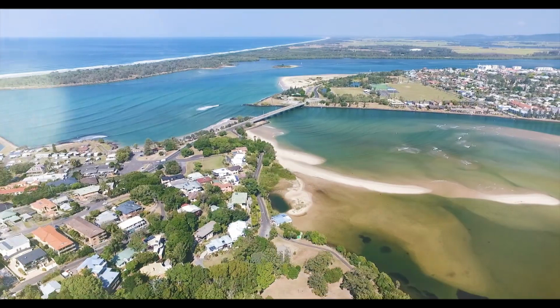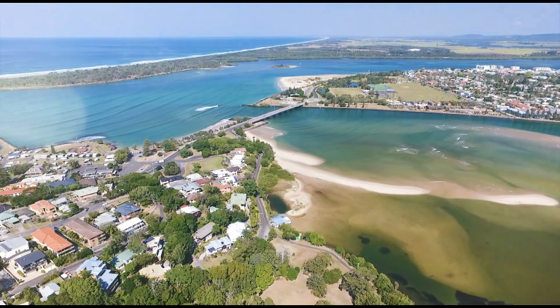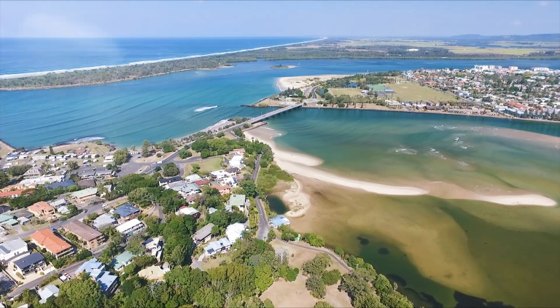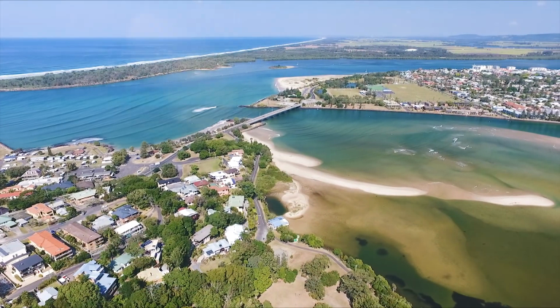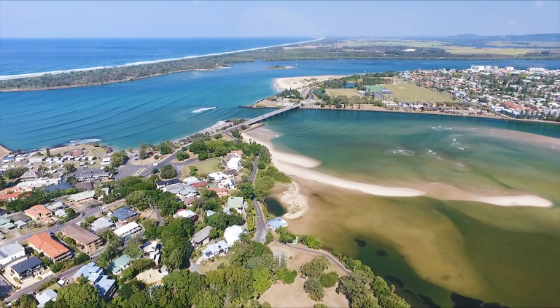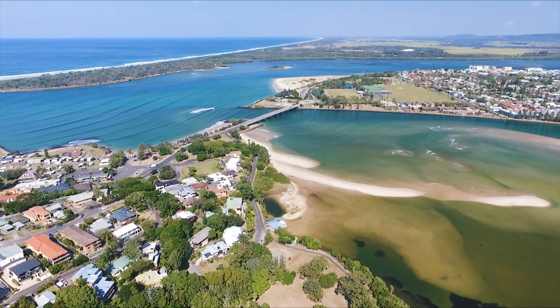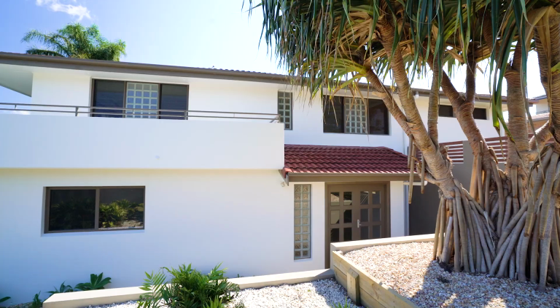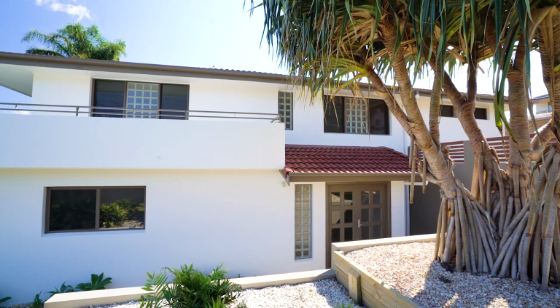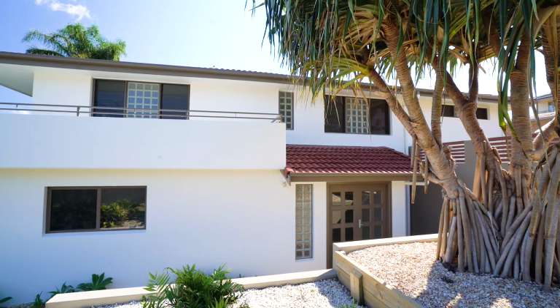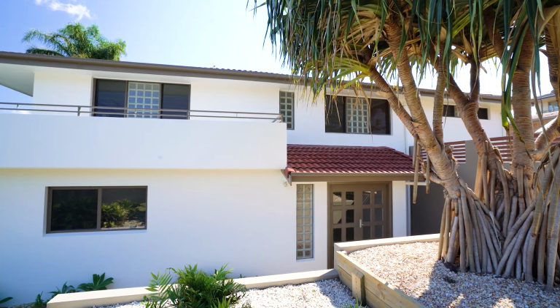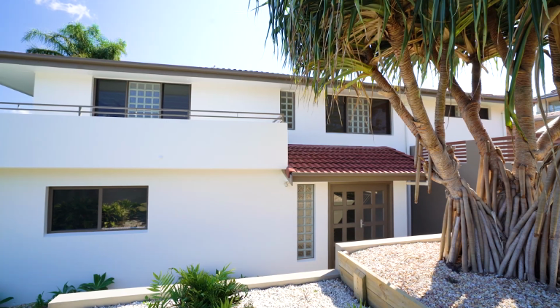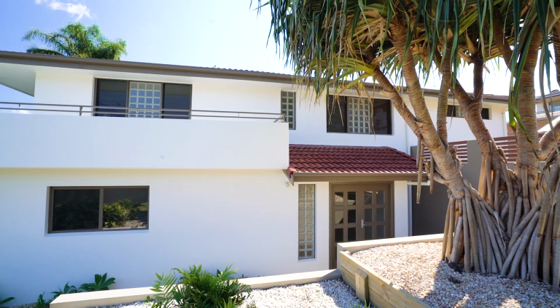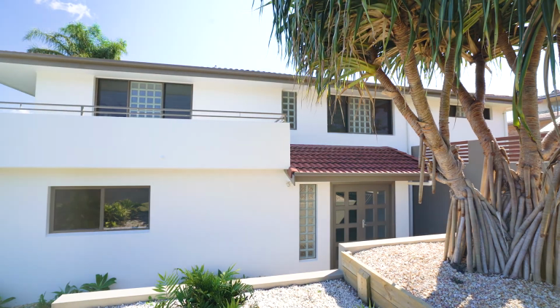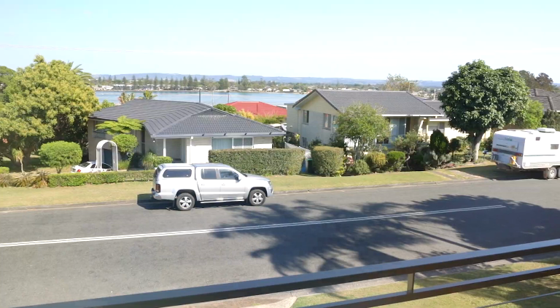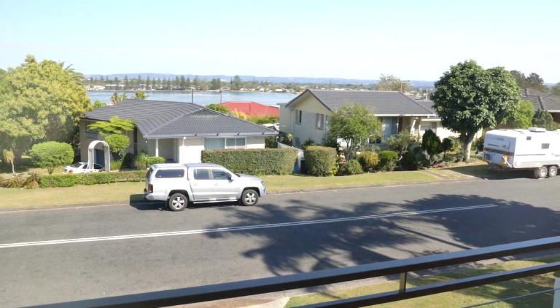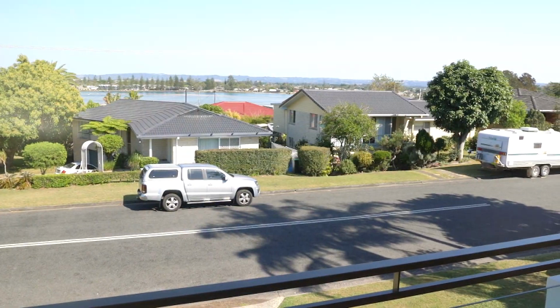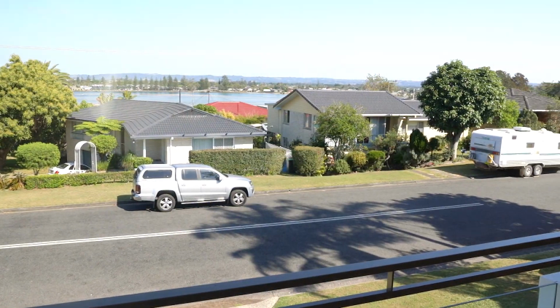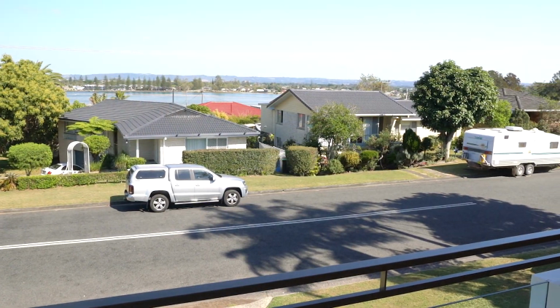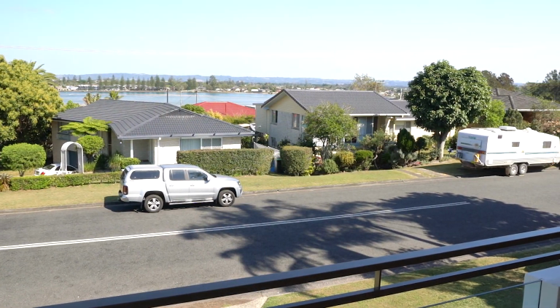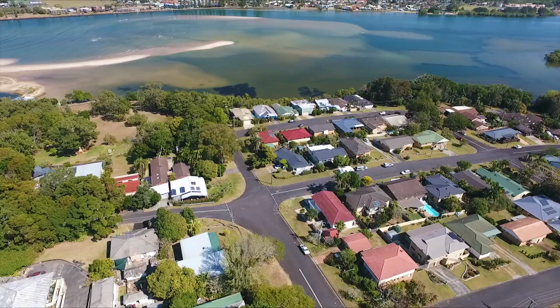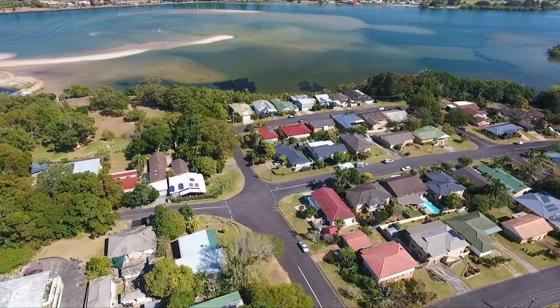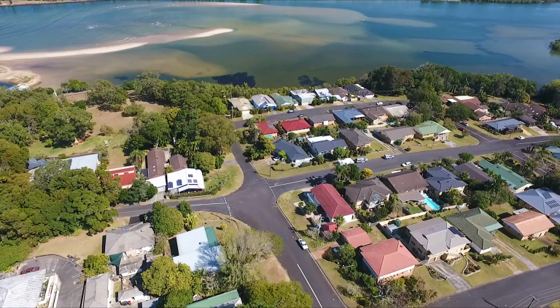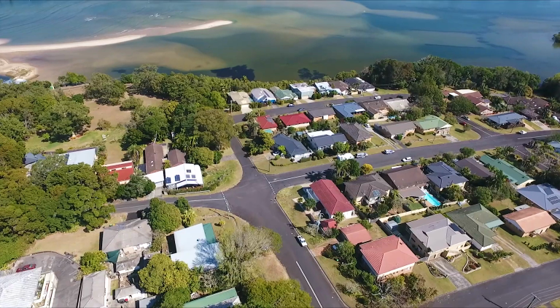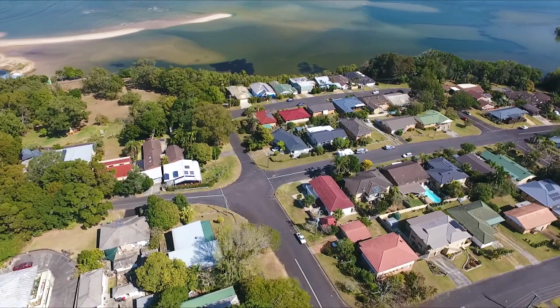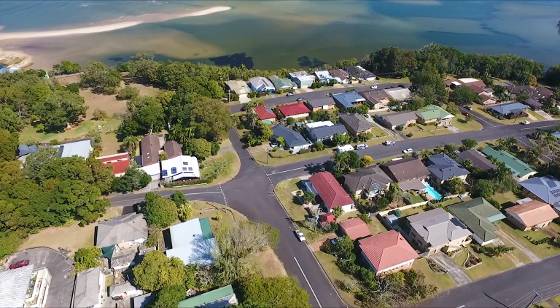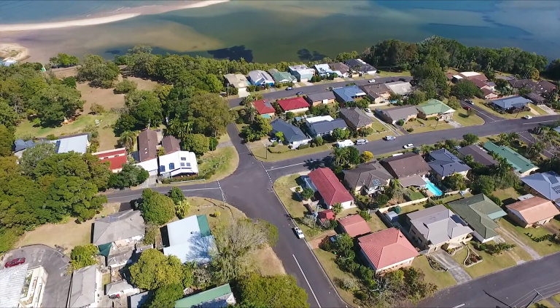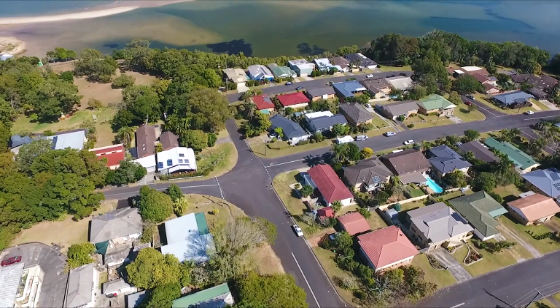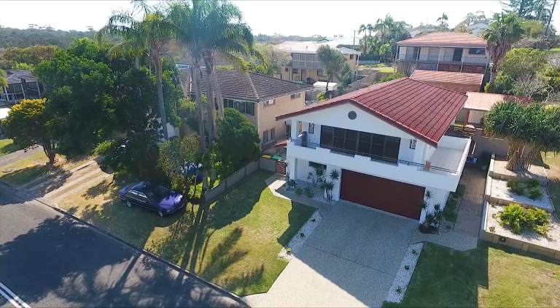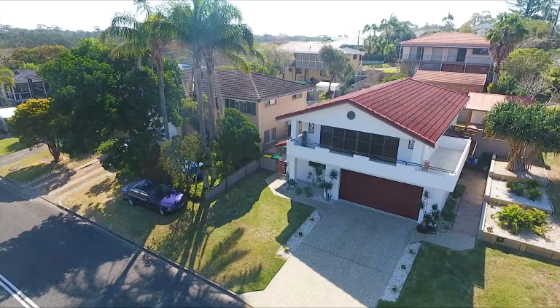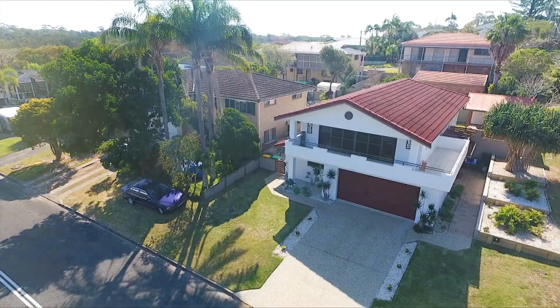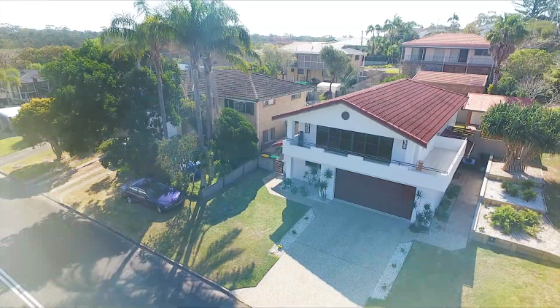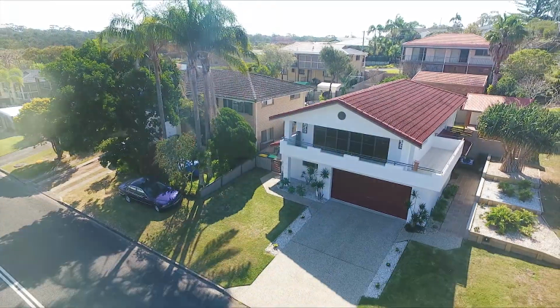Situated in an elevated position in East Ballina, with sweeping views over North Creek and the Serpentine, this stylish family home is sure to impress.